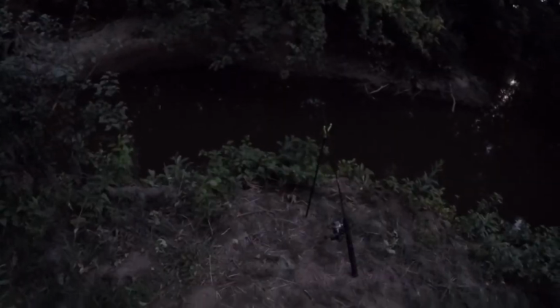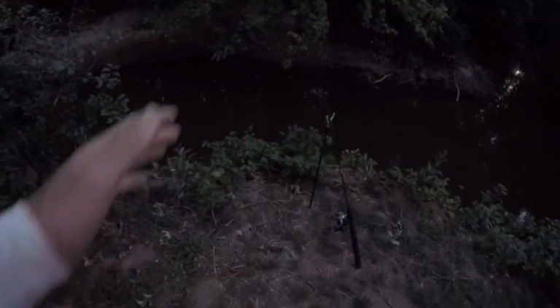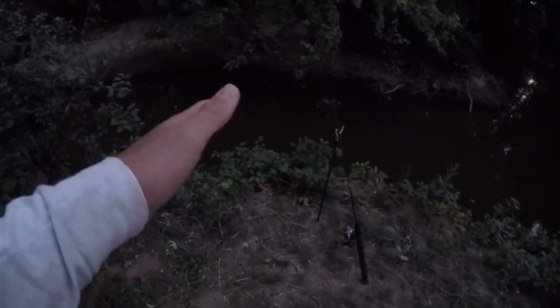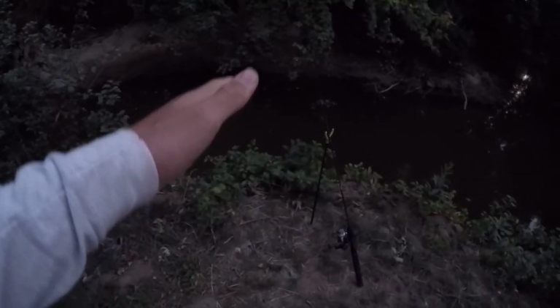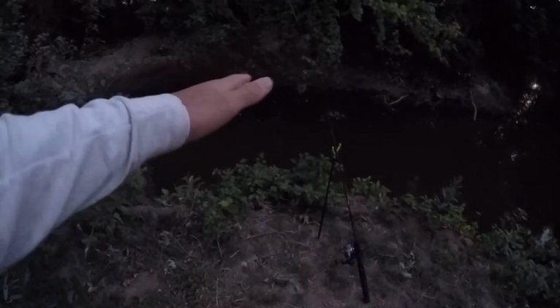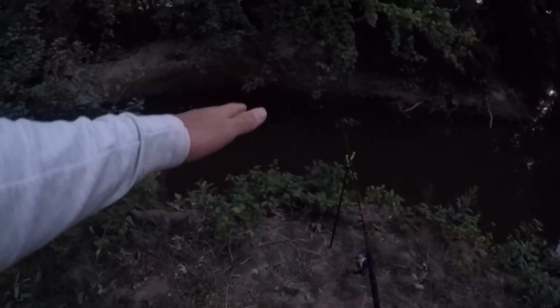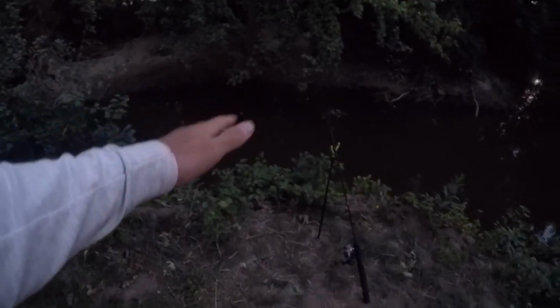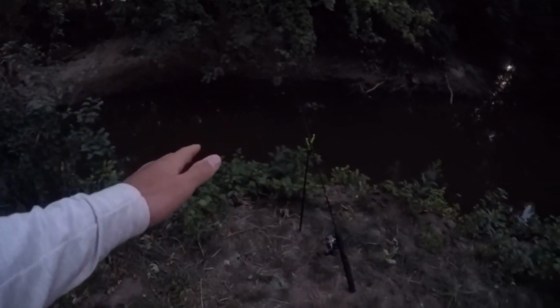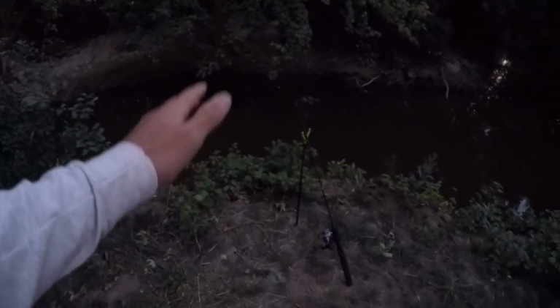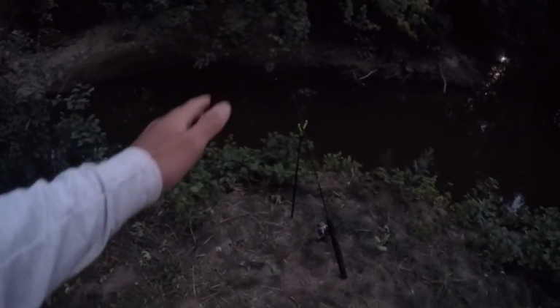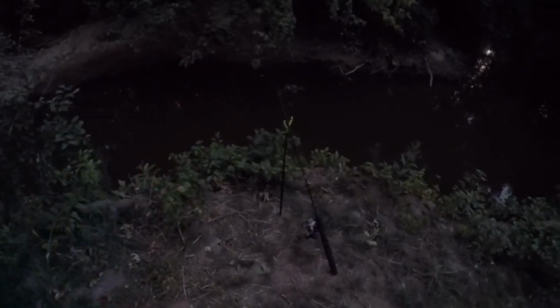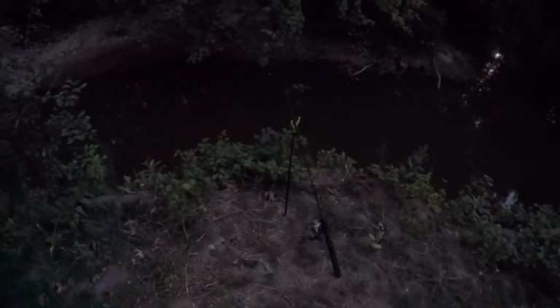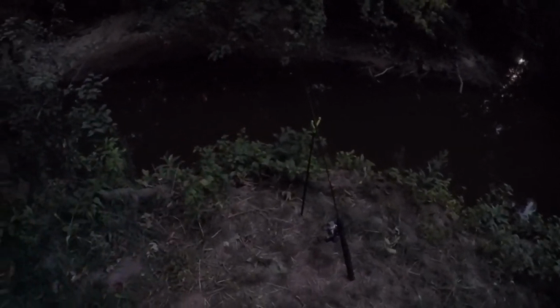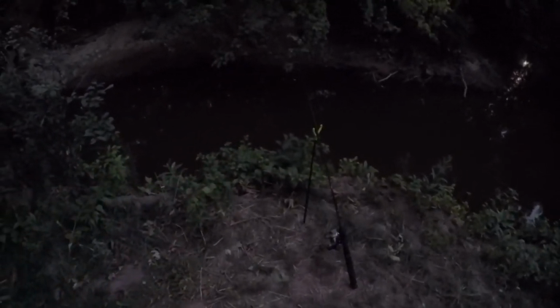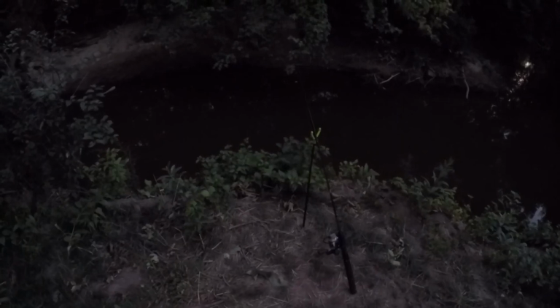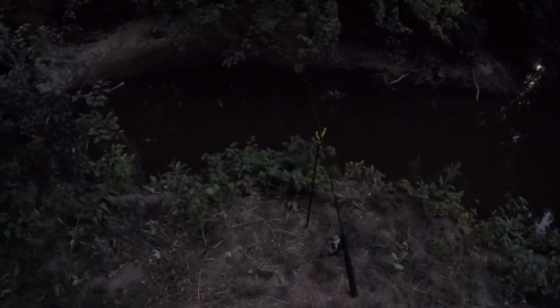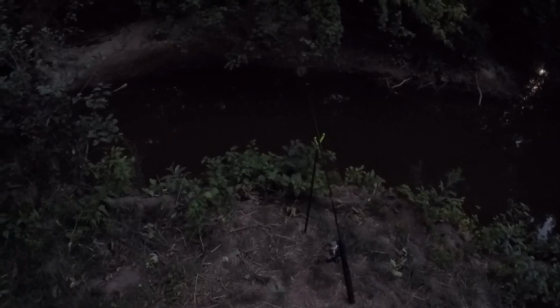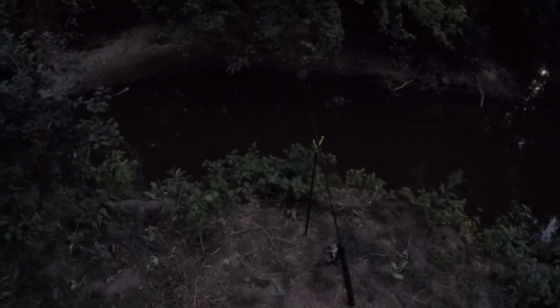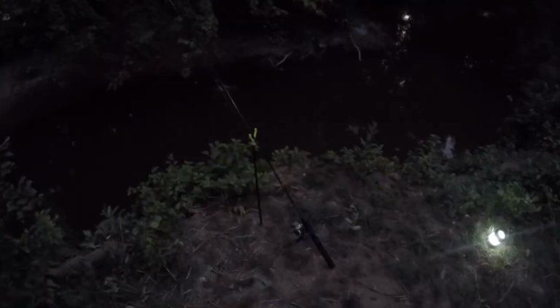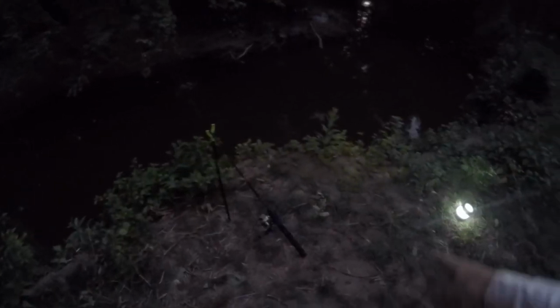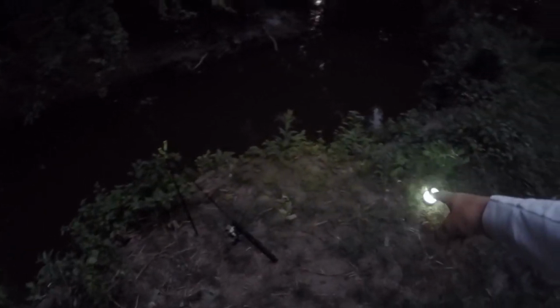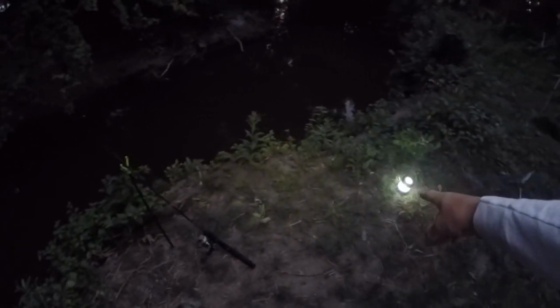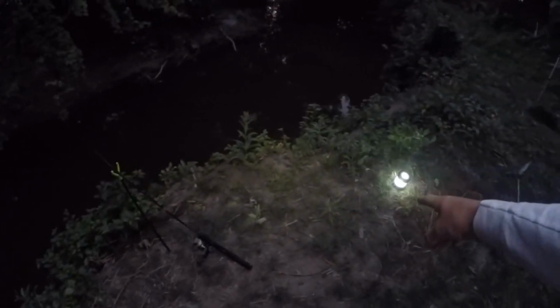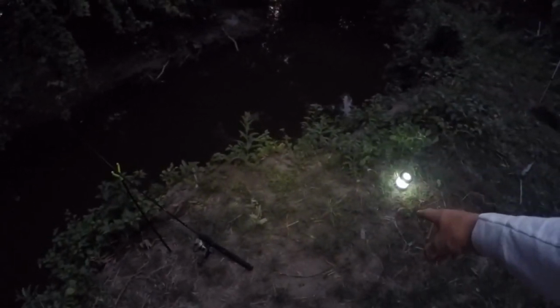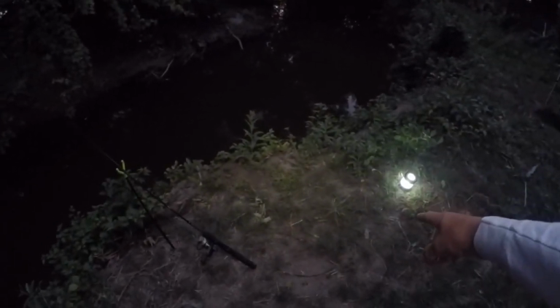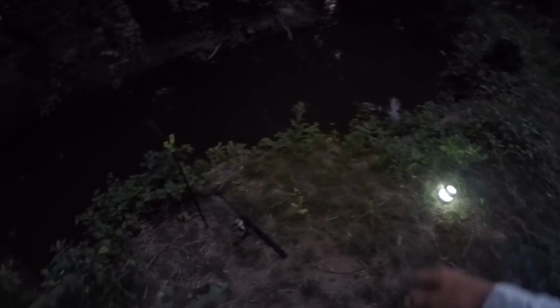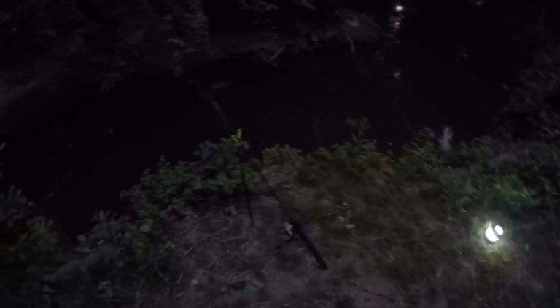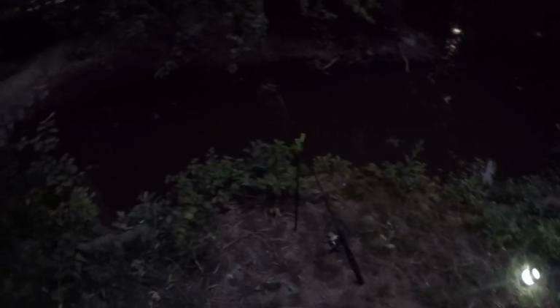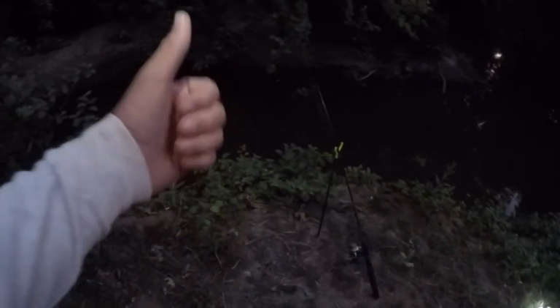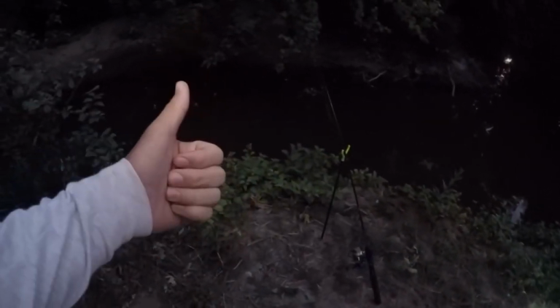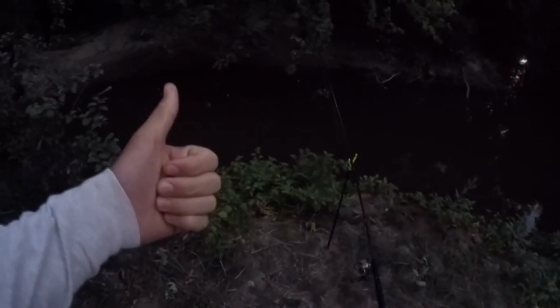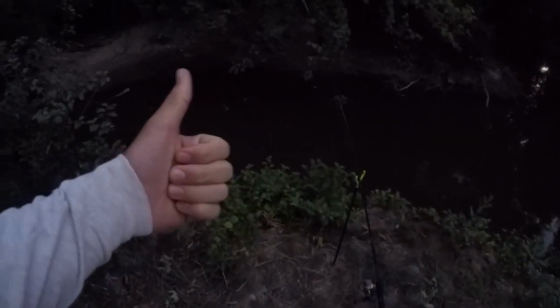It is getting pretty dark out so I'm going to set up a couple of lights so that we can see better. Alright, we got a lantern down there, we got the headlamp on — I think we're all set now.